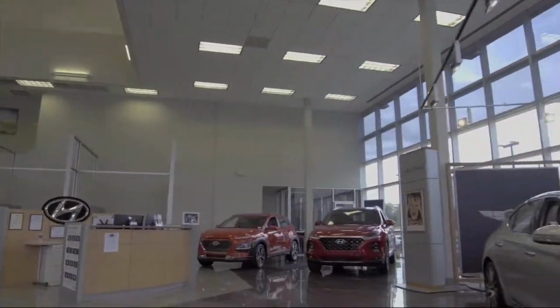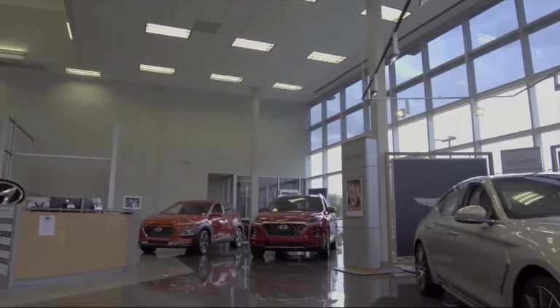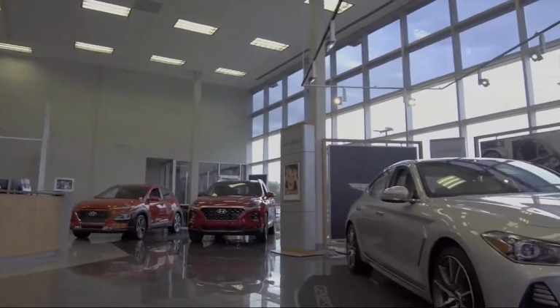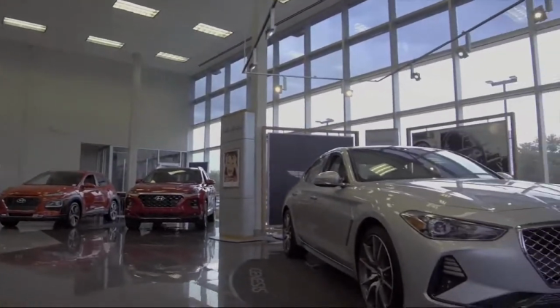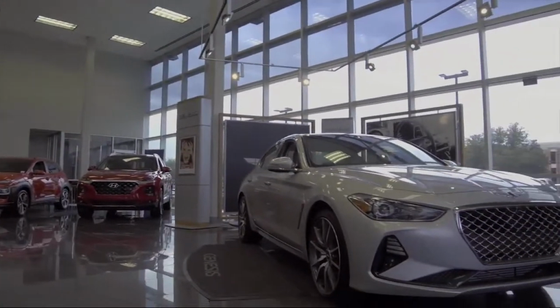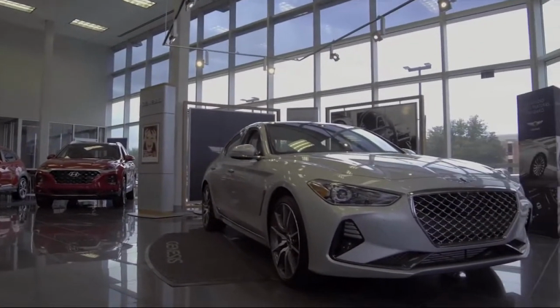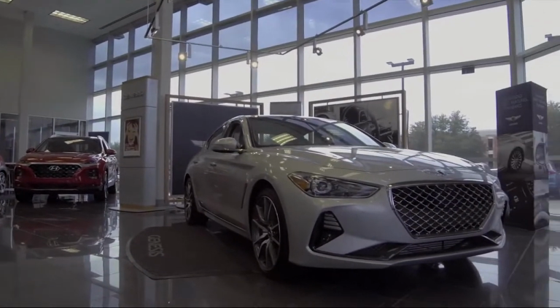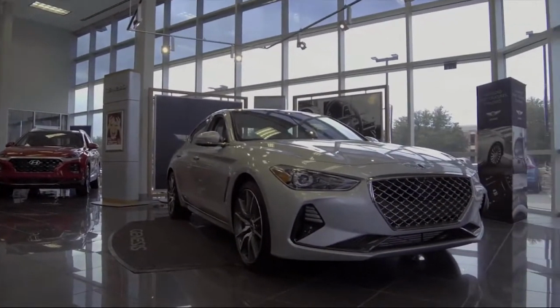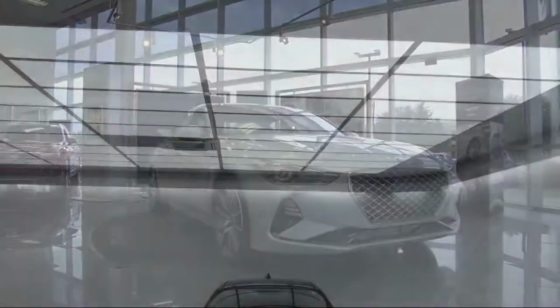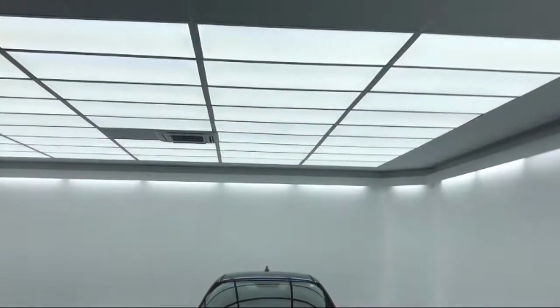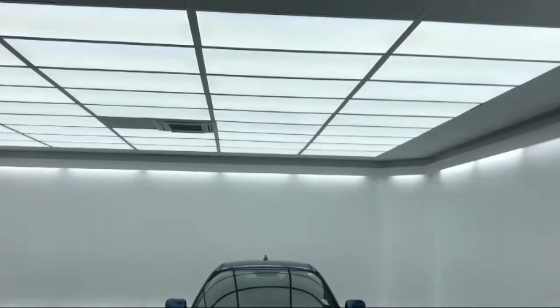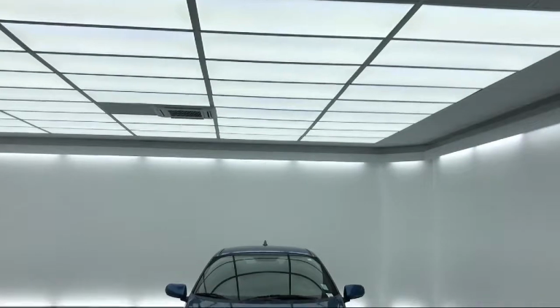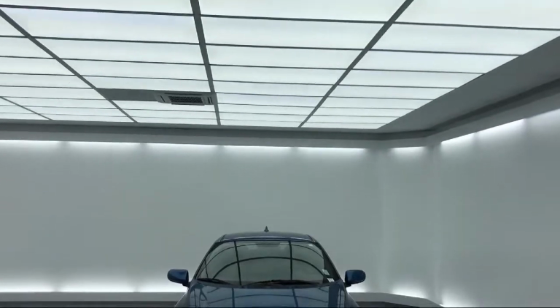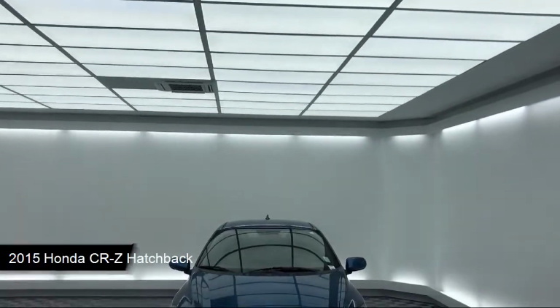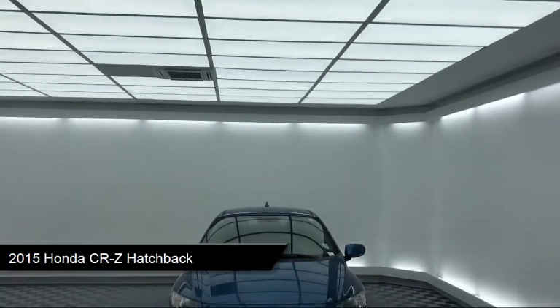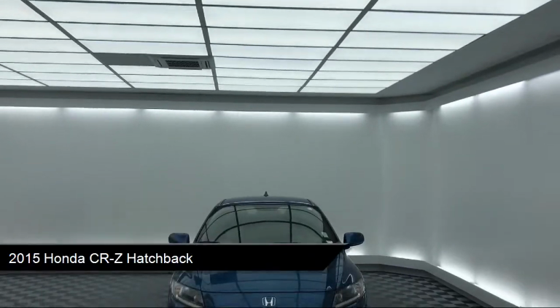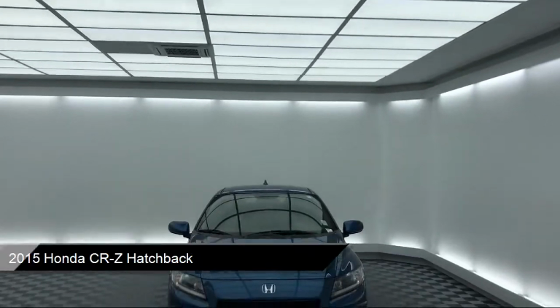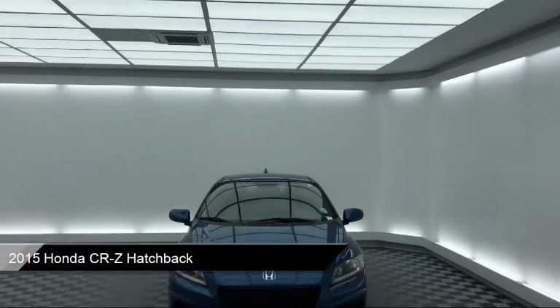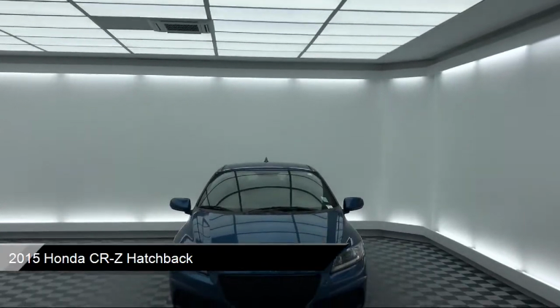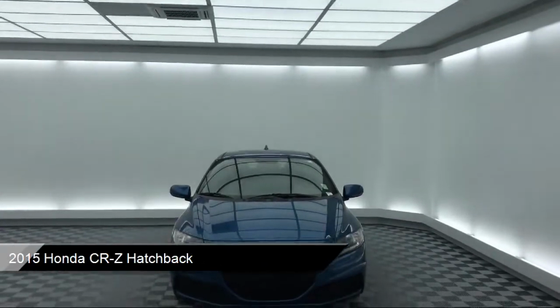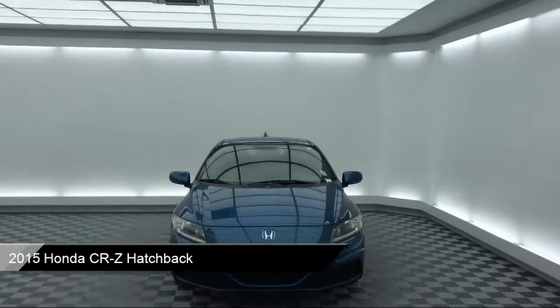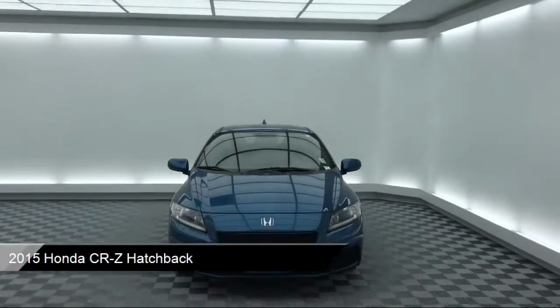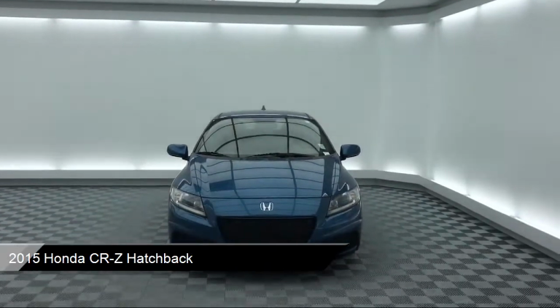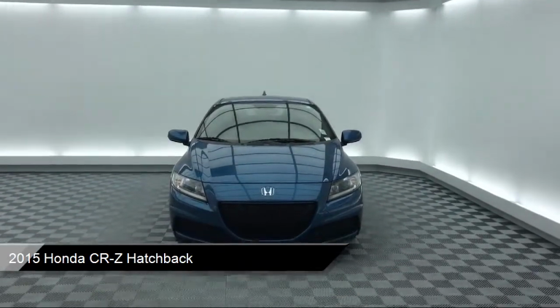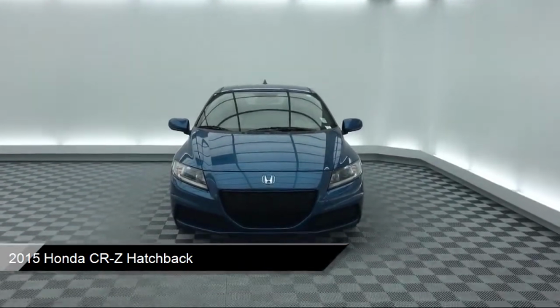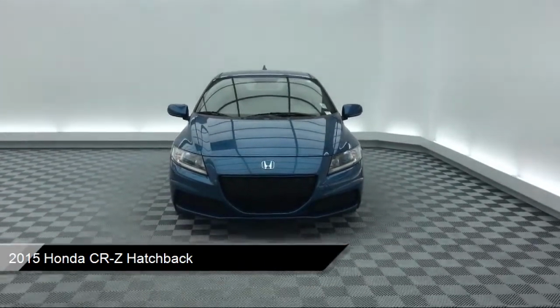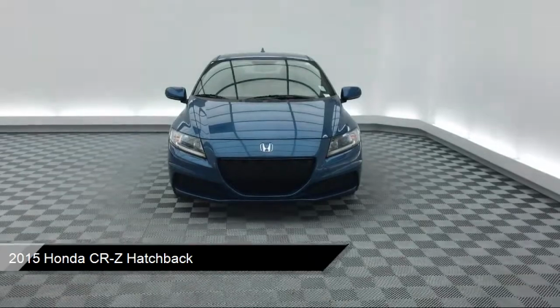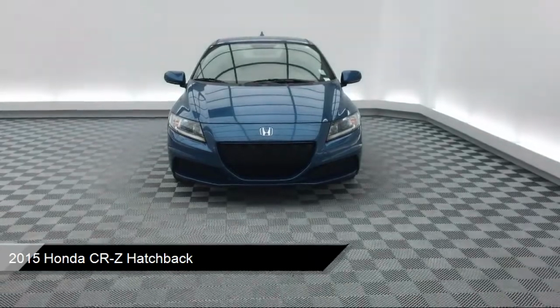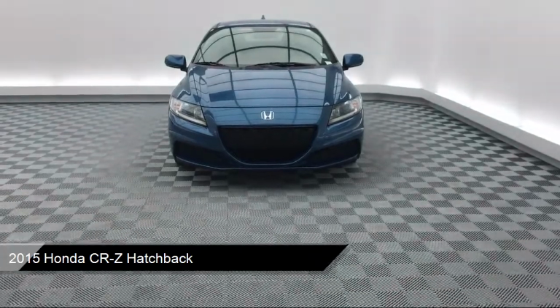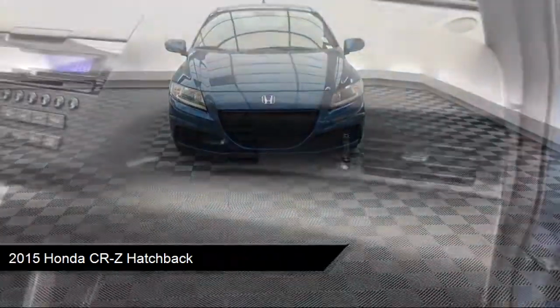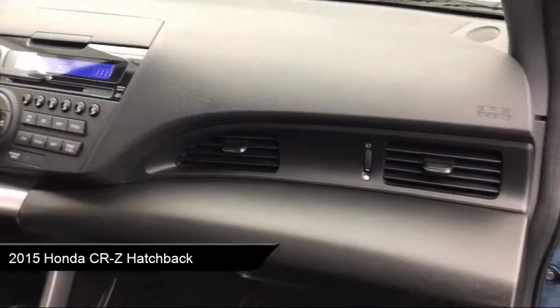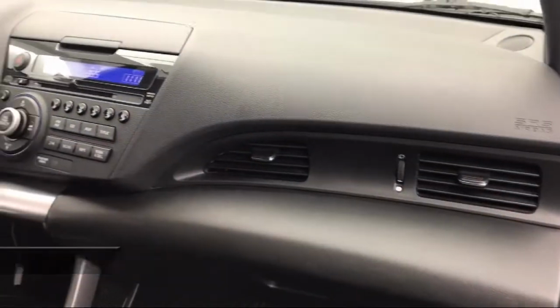It comes equipped with a rear view camera, tire pressure monitoring system, keyless entry, alloy wheels, electronic stability control, and steering wheel controls.